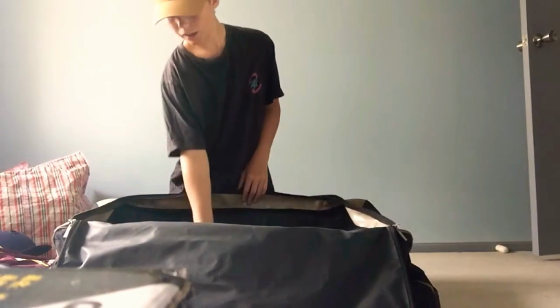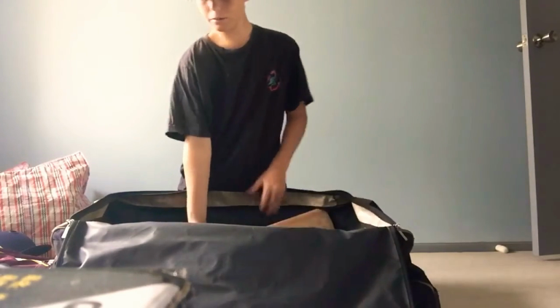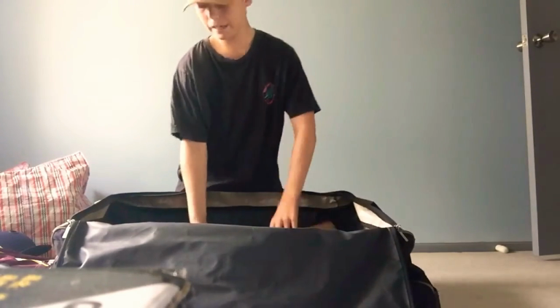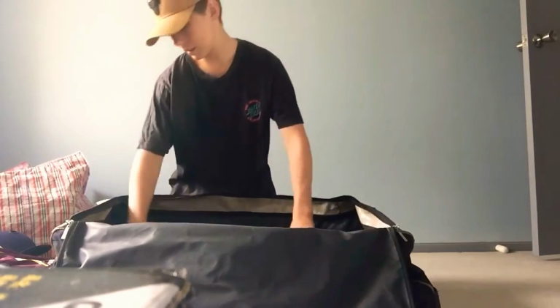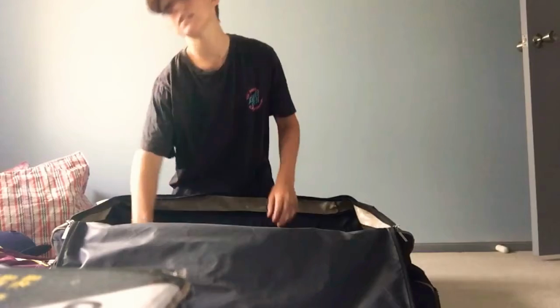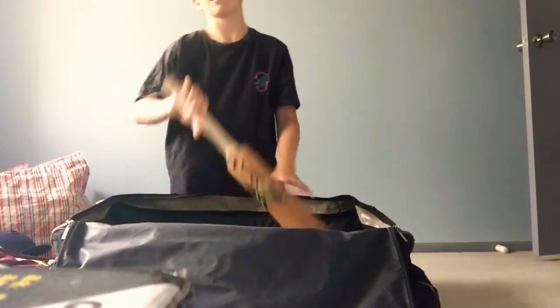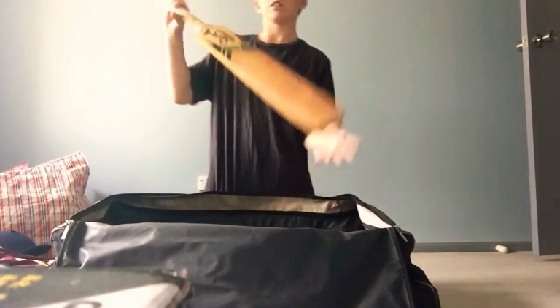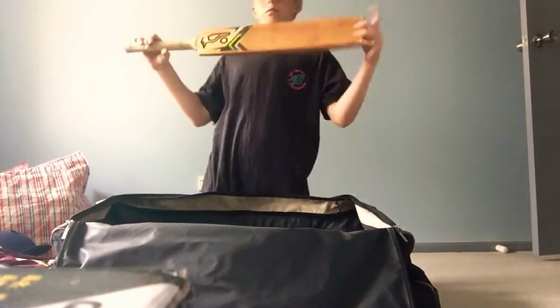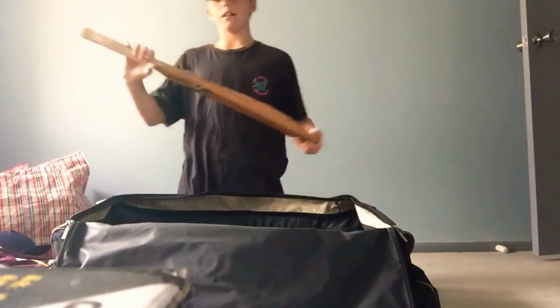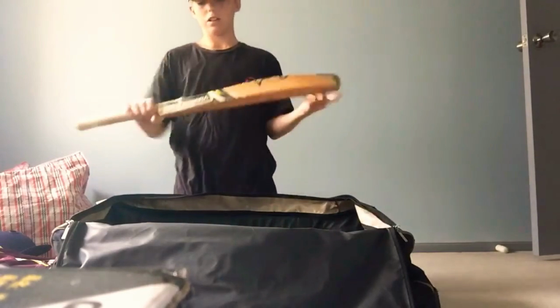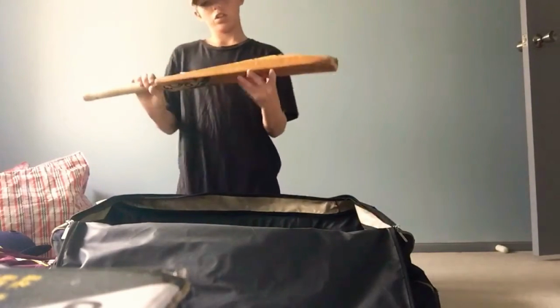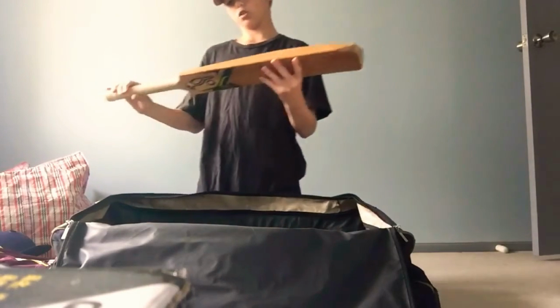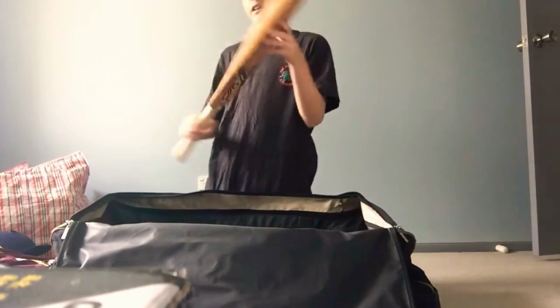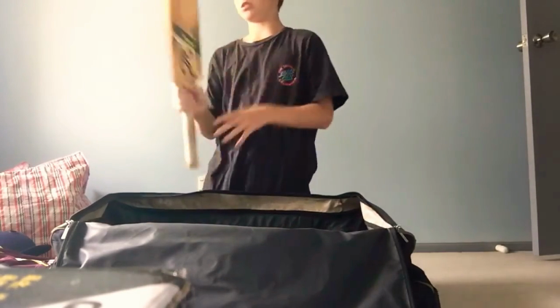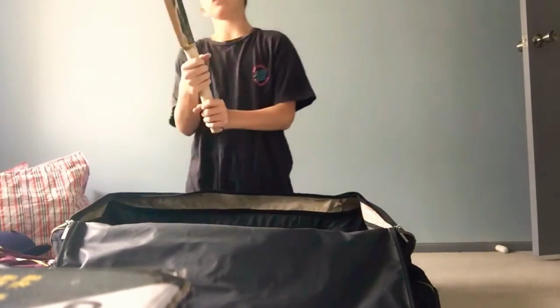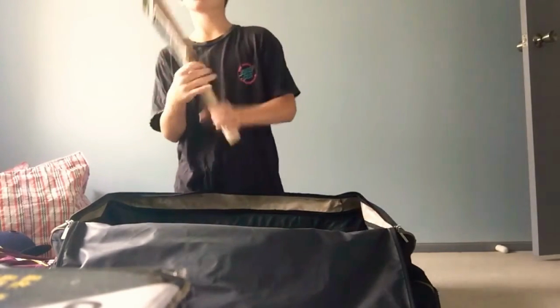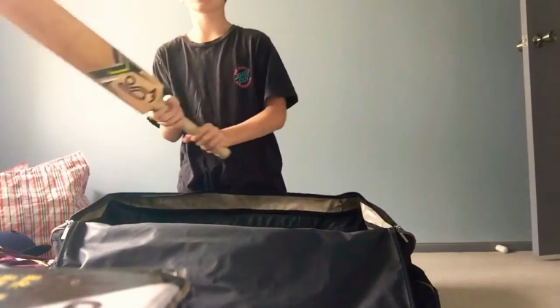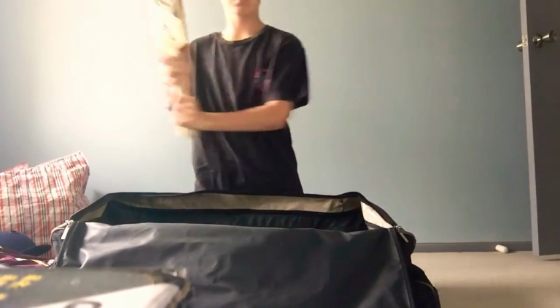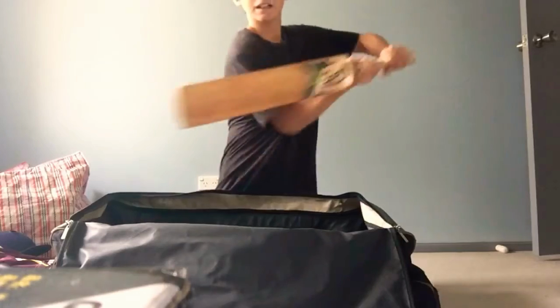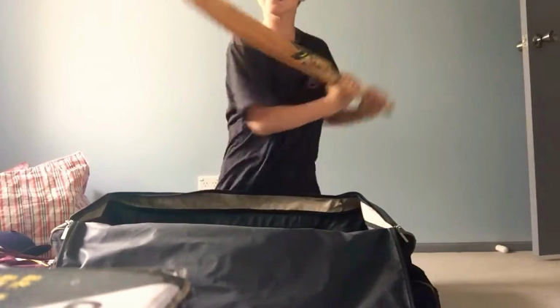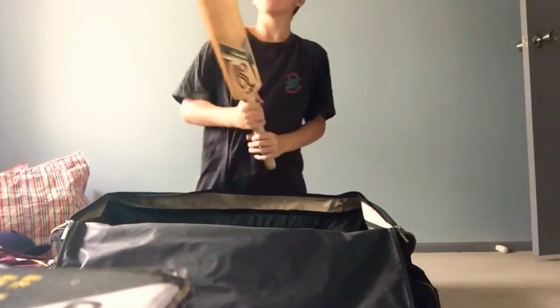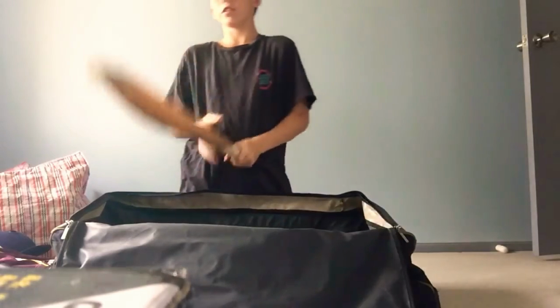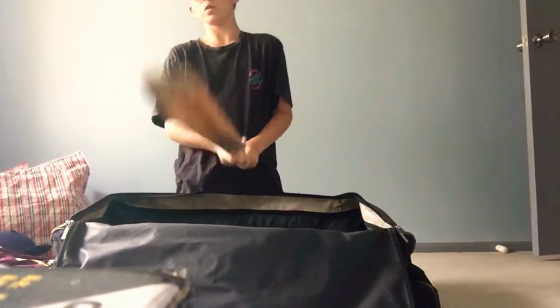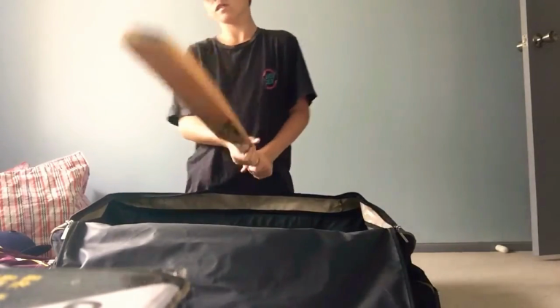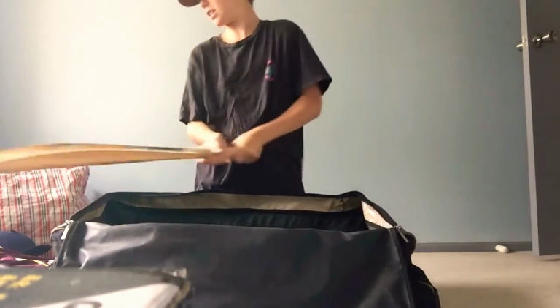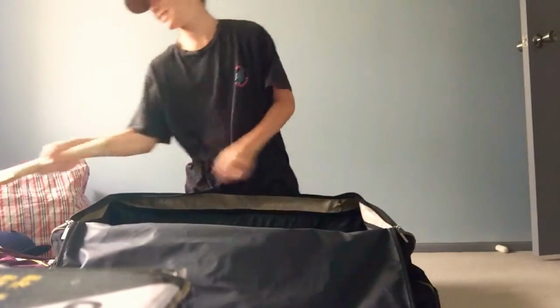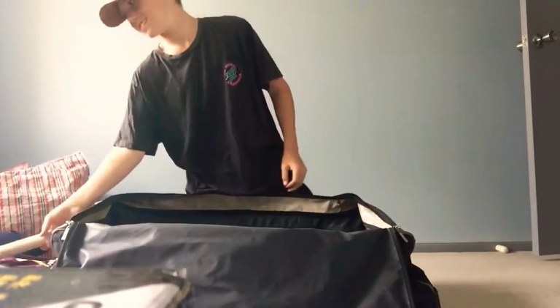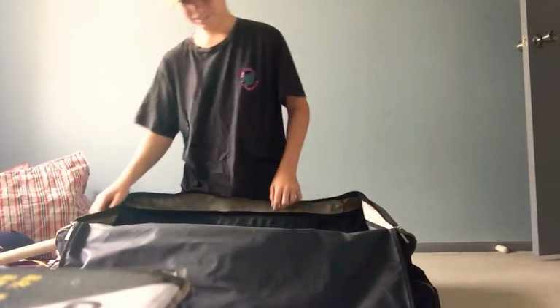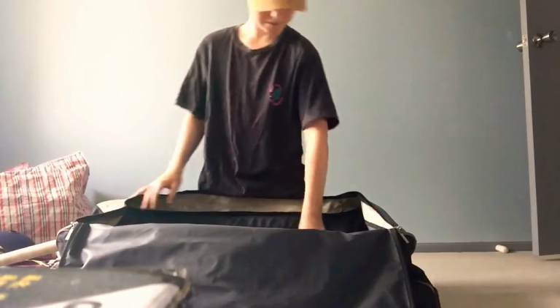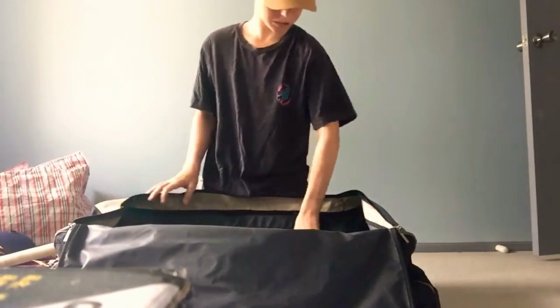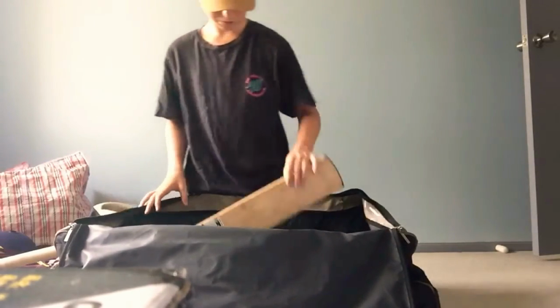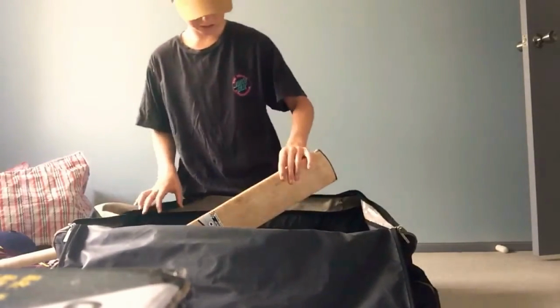And now my bats. This is my first ever bat — I've got a Cooper Barristall. Hit my first 40 with this. What a goal.